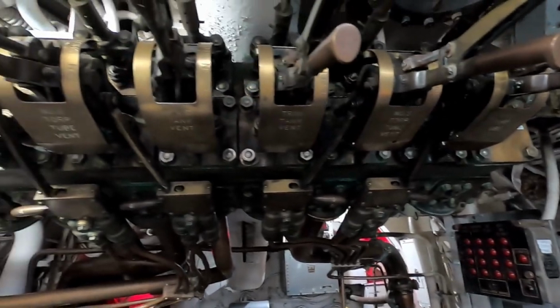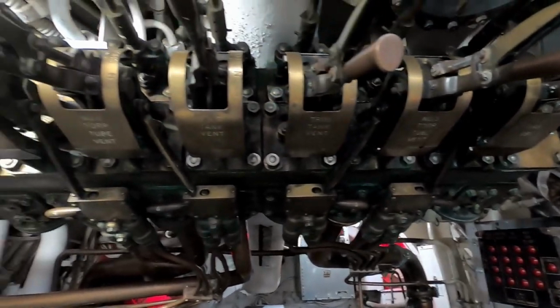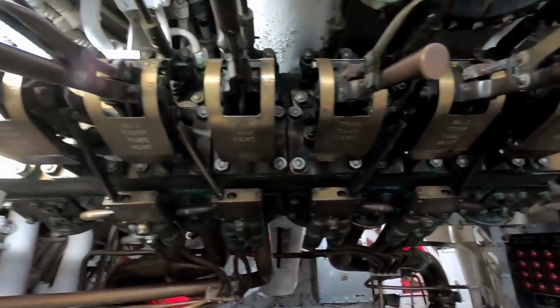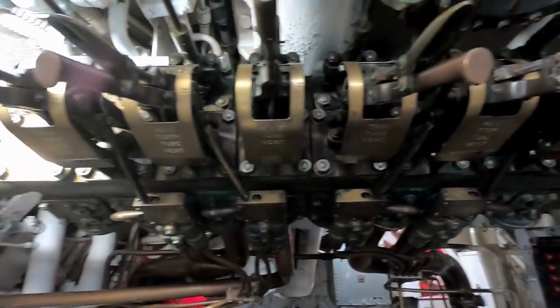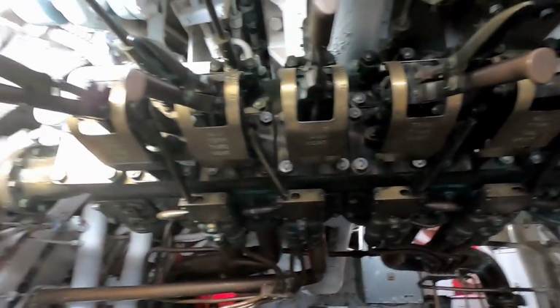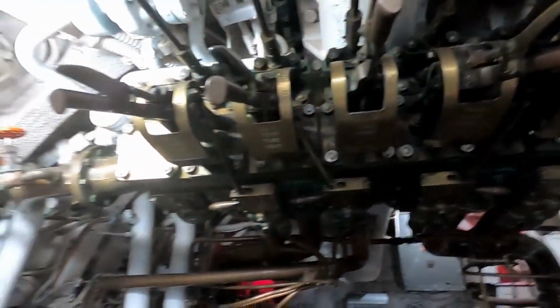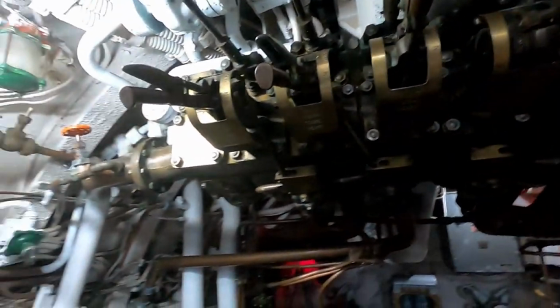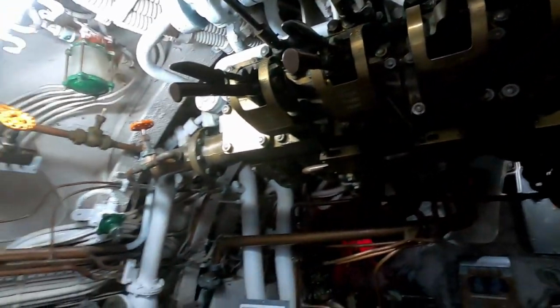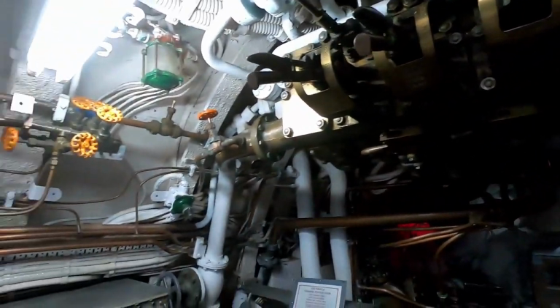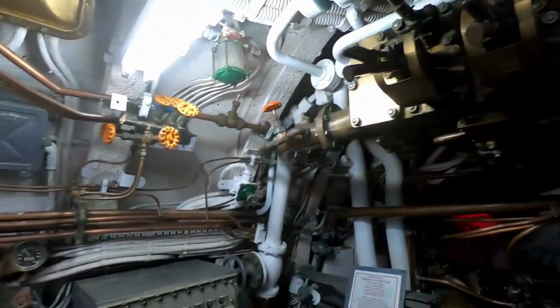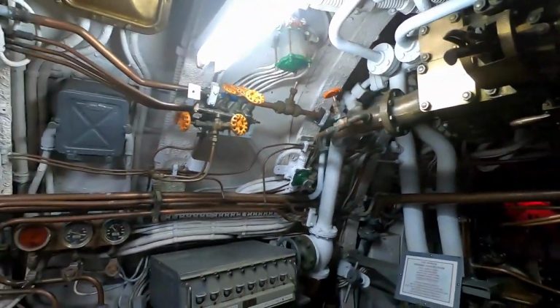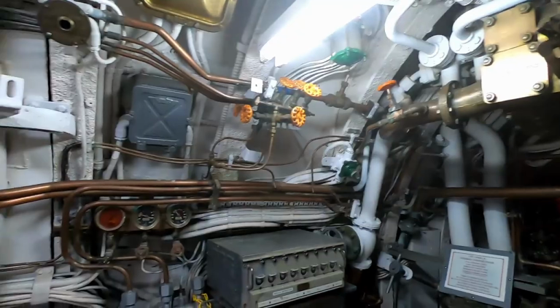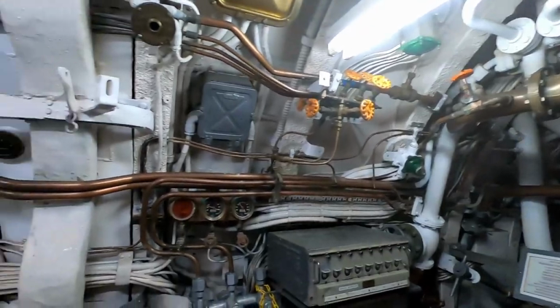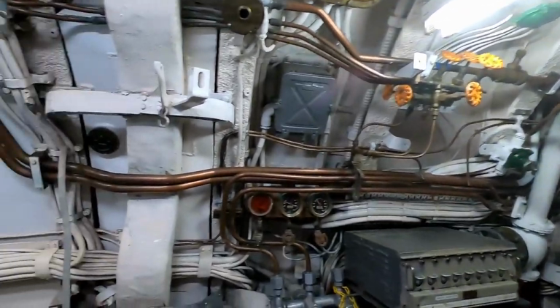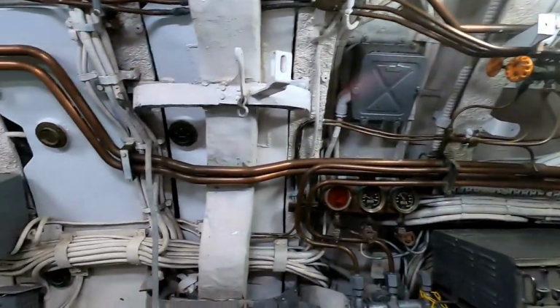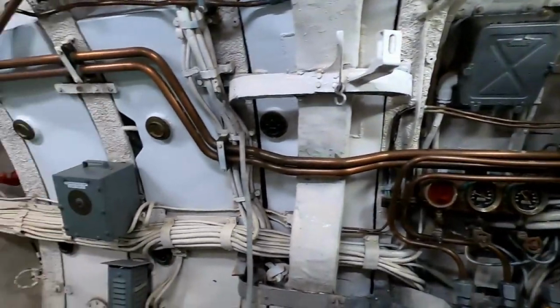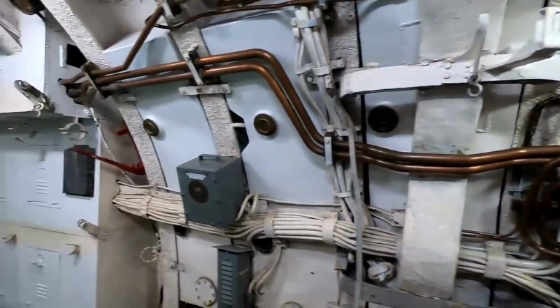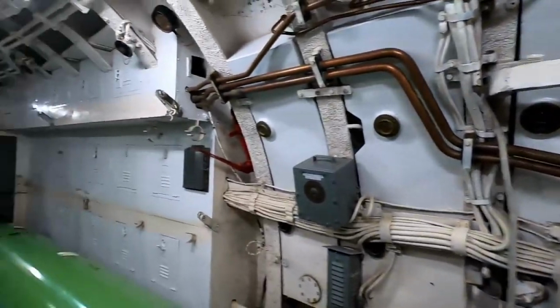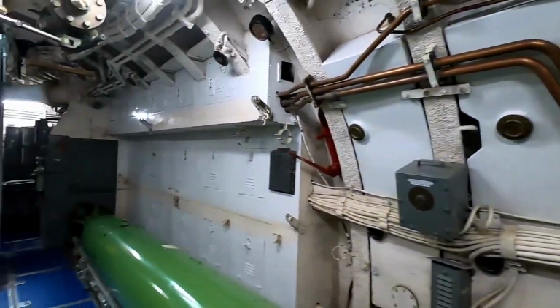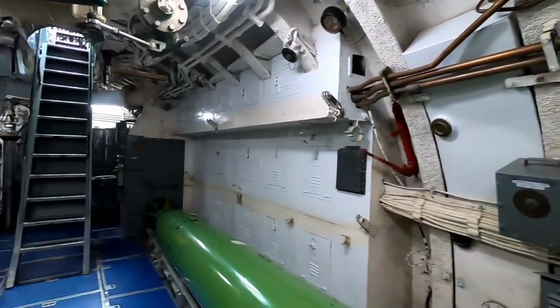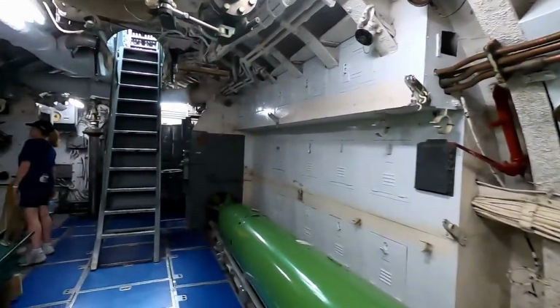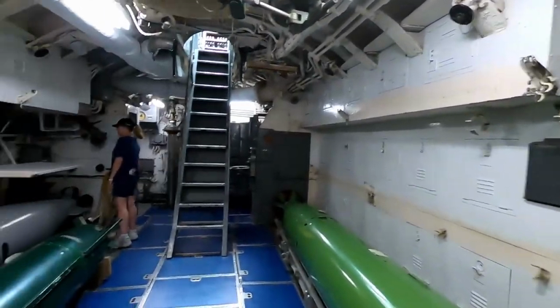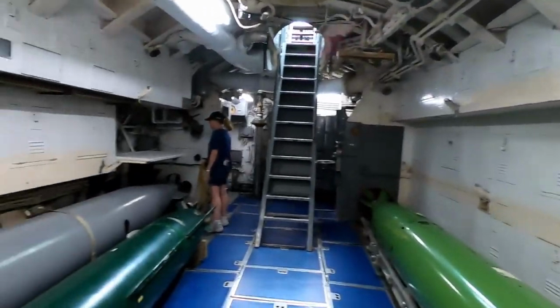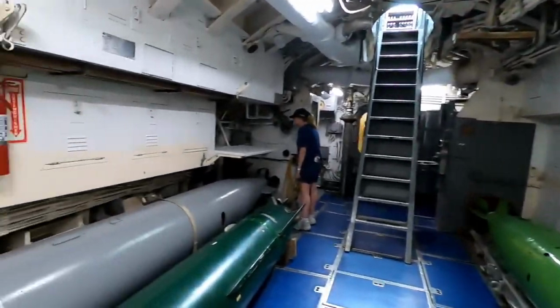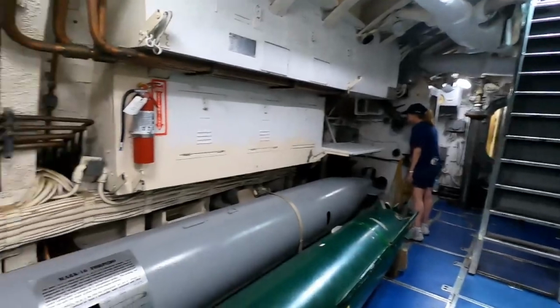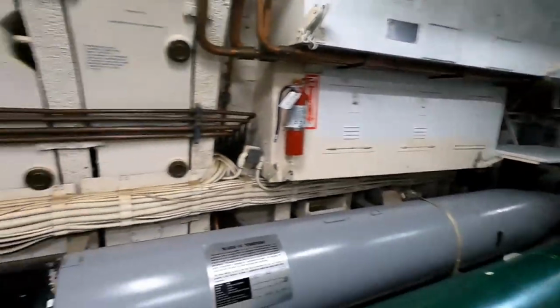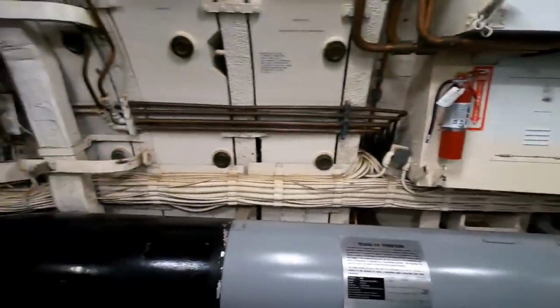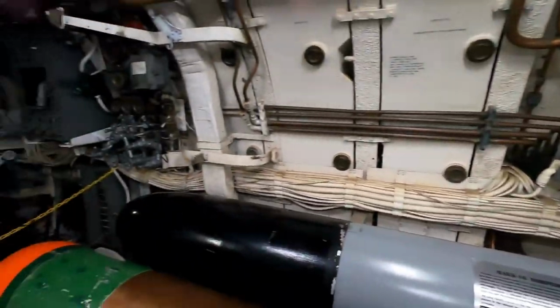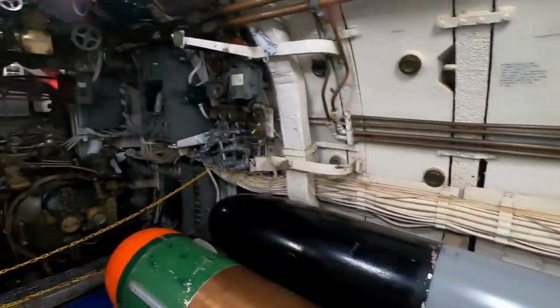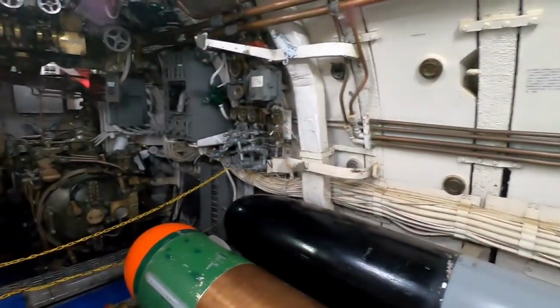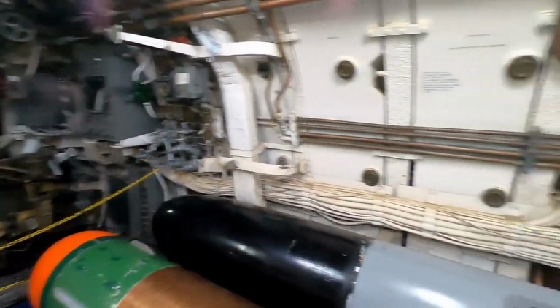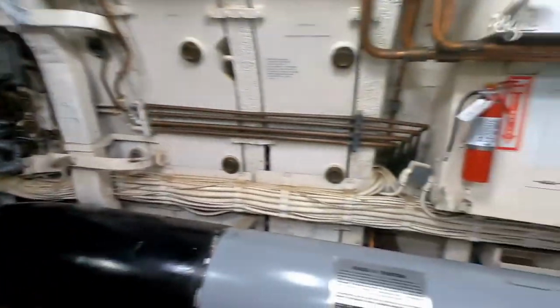There's a valve to vent the tubes — a lot of valves. I think you really had to know what you were doing in here. Pretty sure if I started messing with all this stuff I might mess something up.